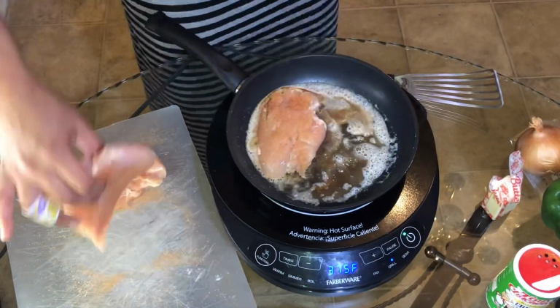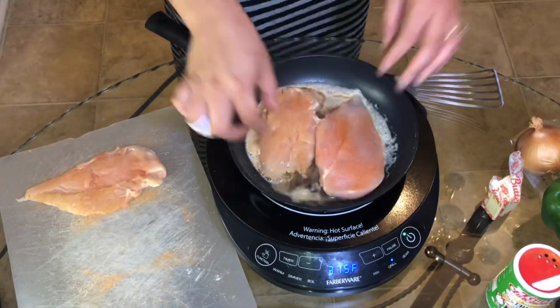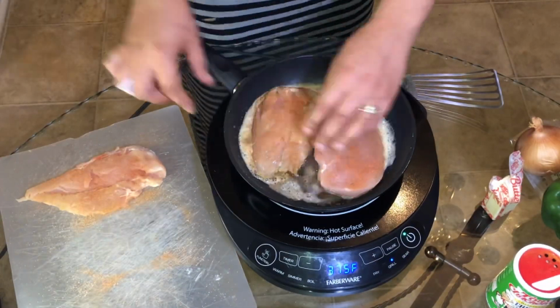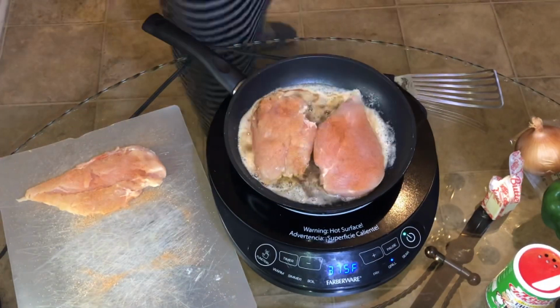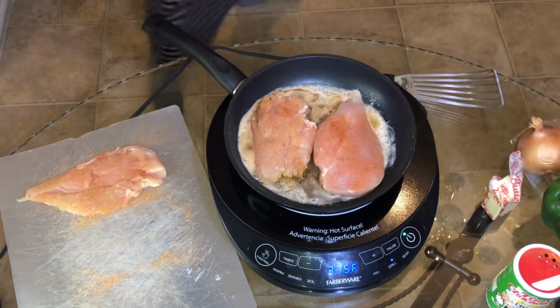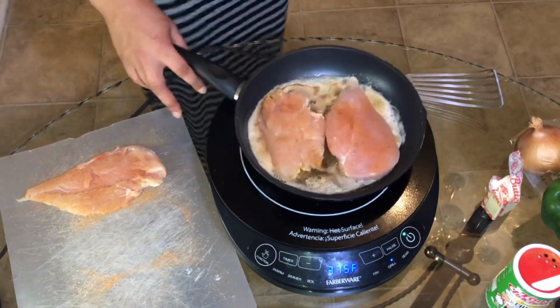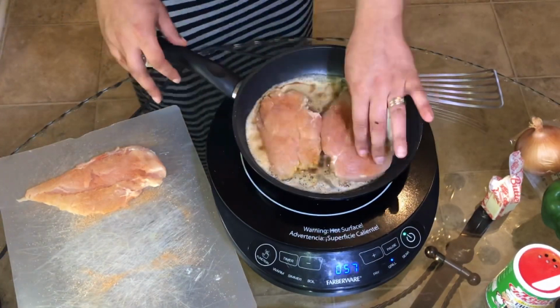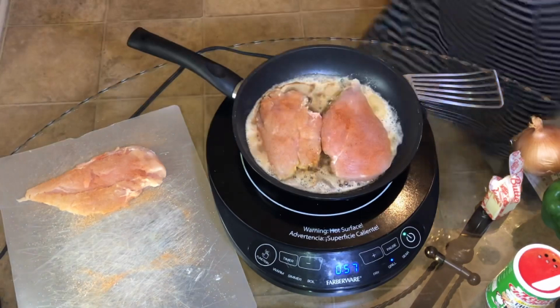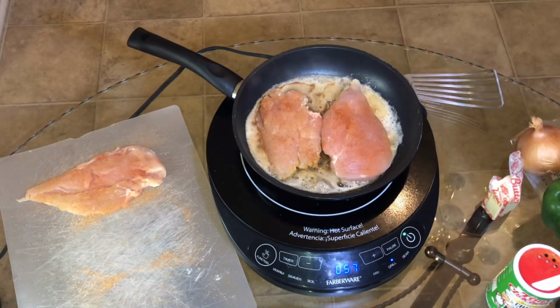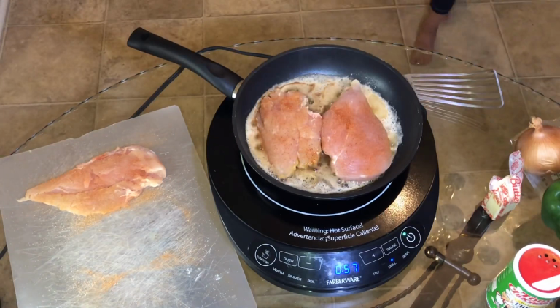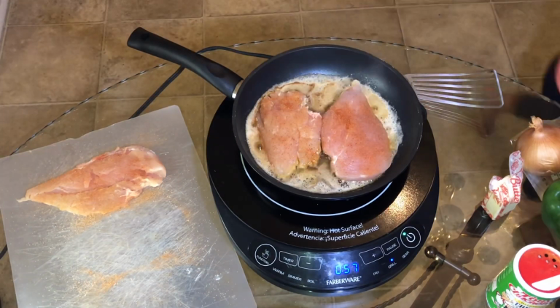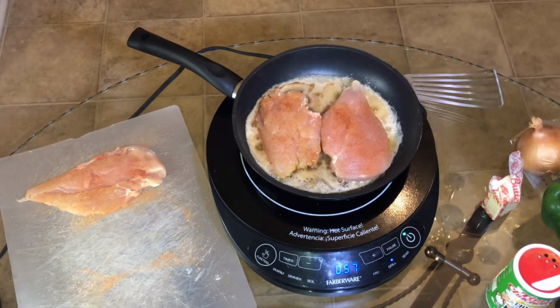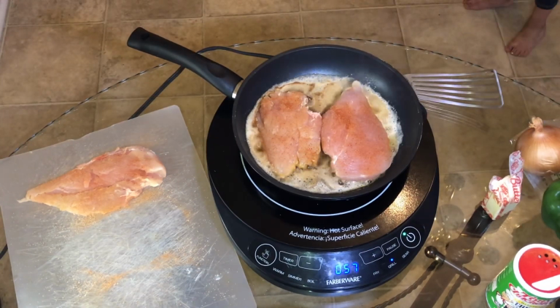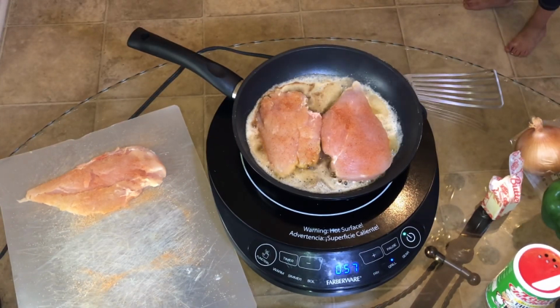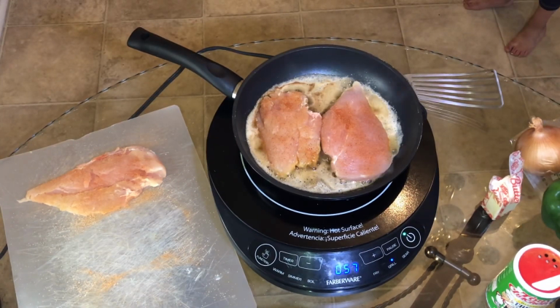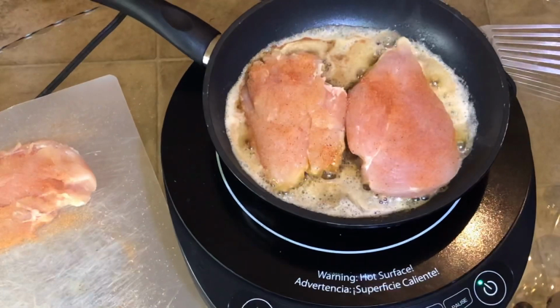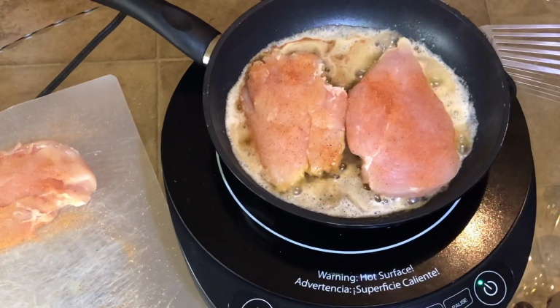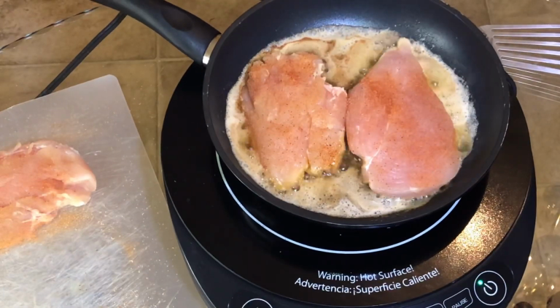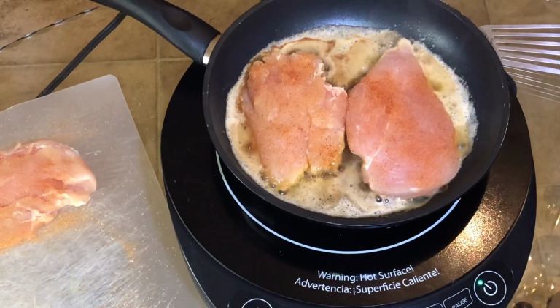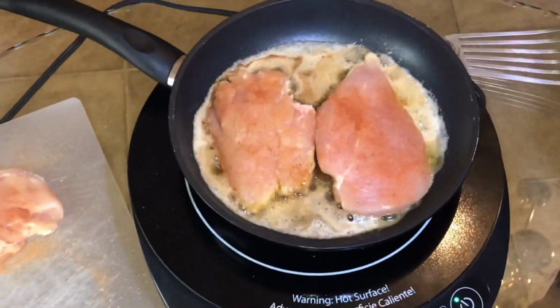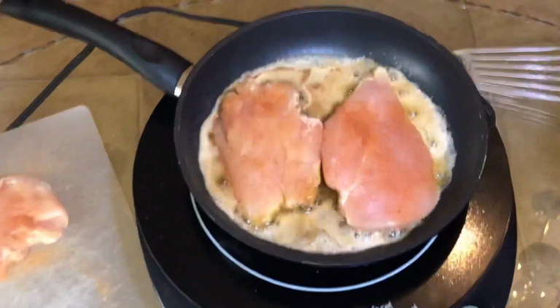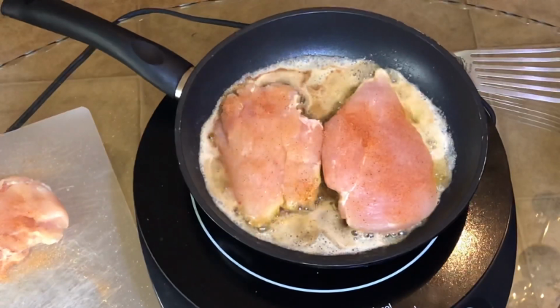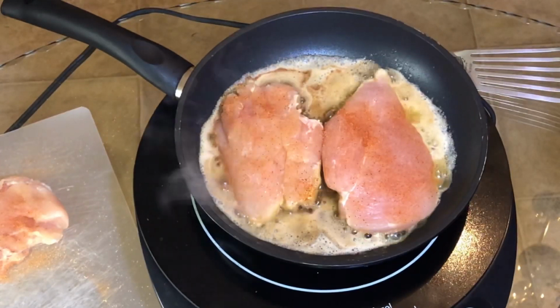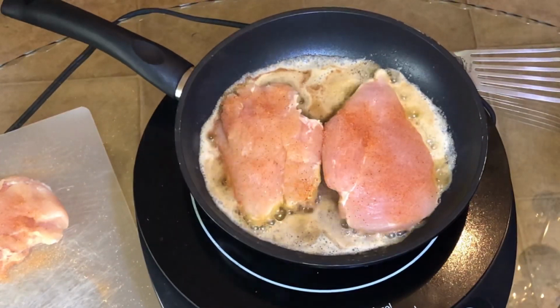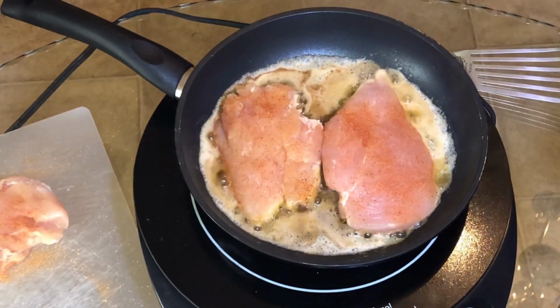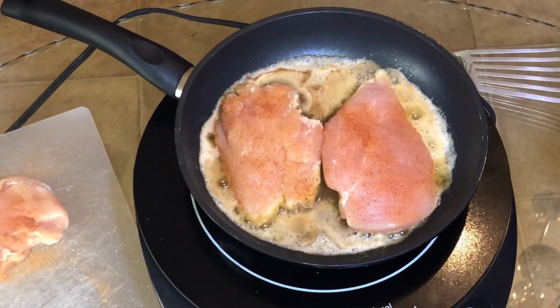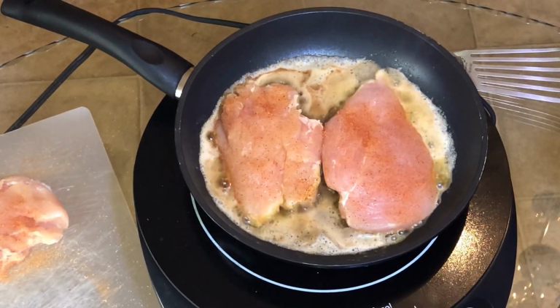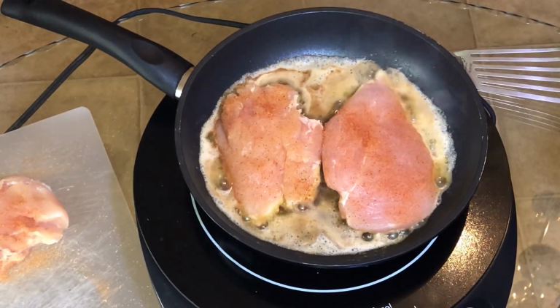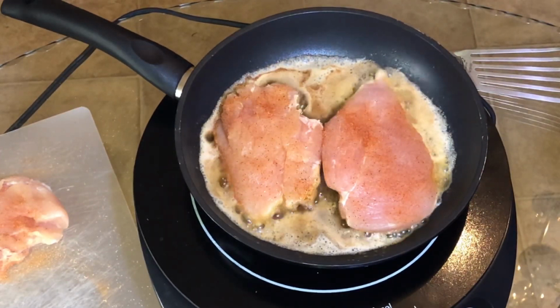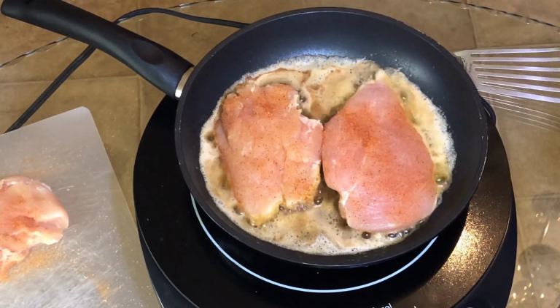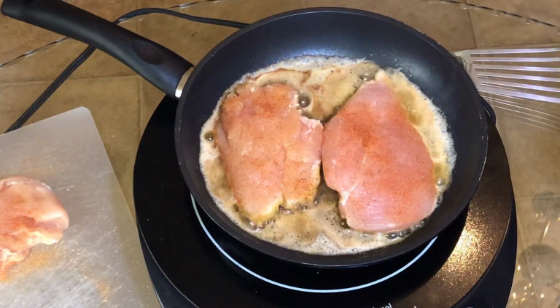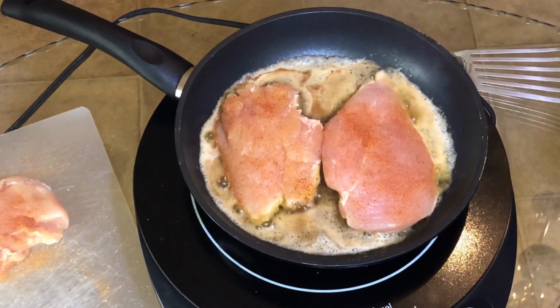Okay, so at this point the butter has started browning. What I'm doing right now is taking the chicken and placing it in the skillet. I'm going to let it sit in the skillet for about 5-6 minutes and then flip it over to the other side.